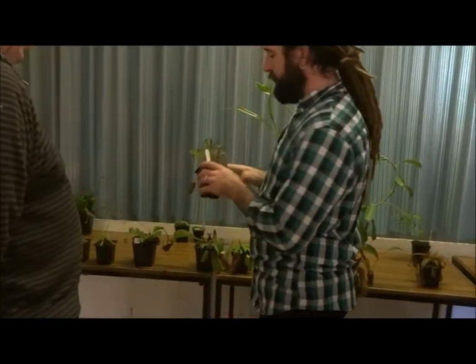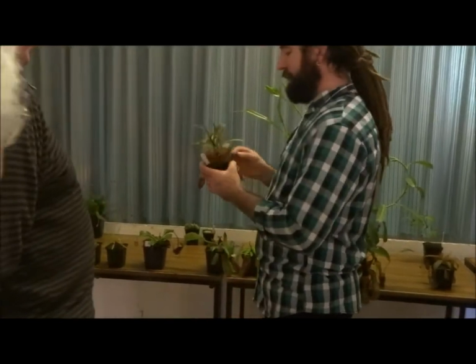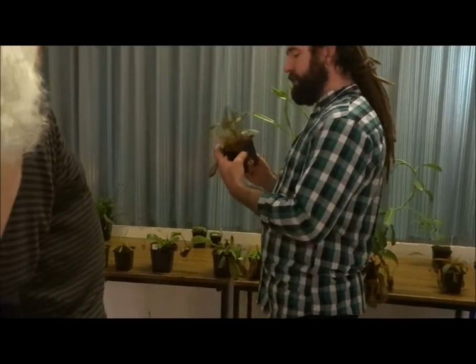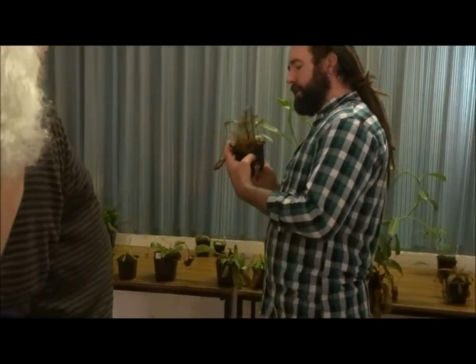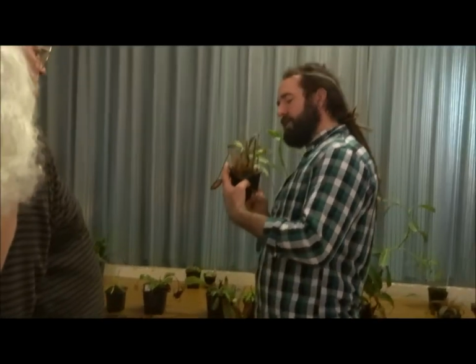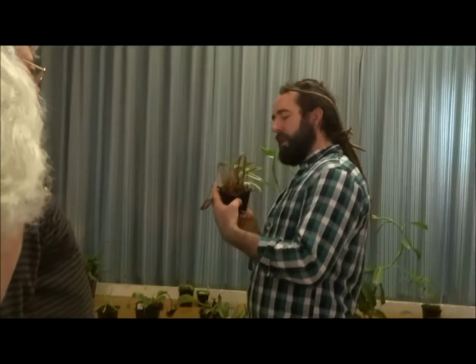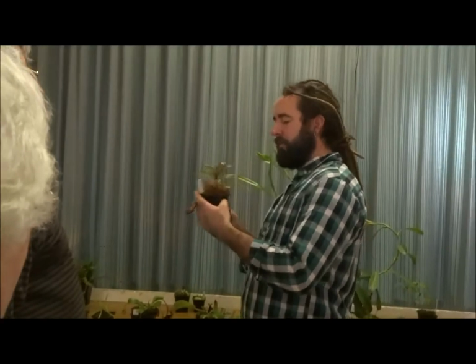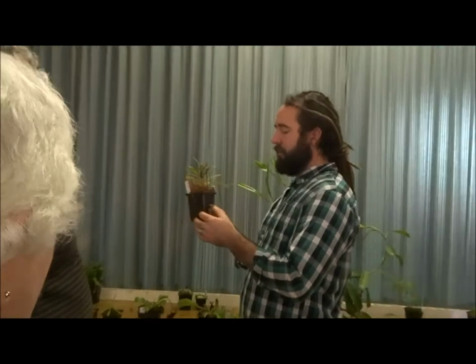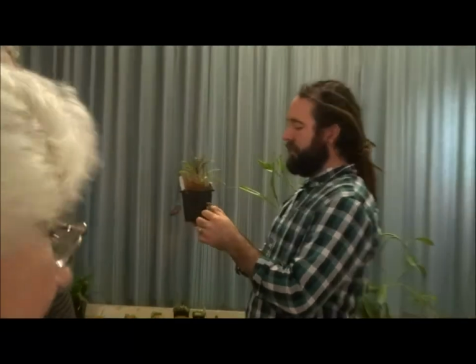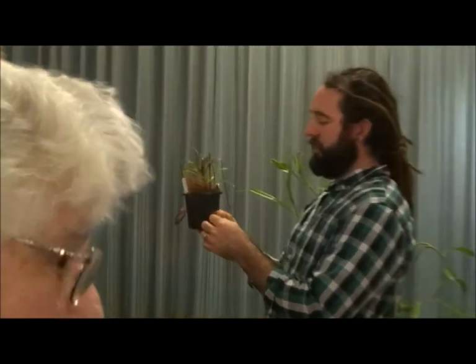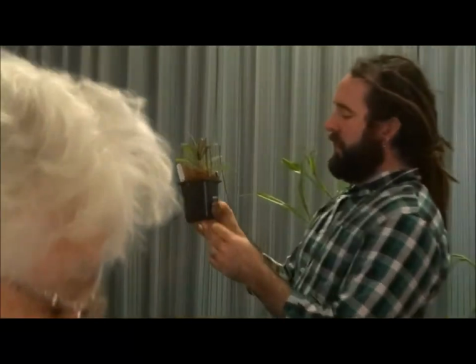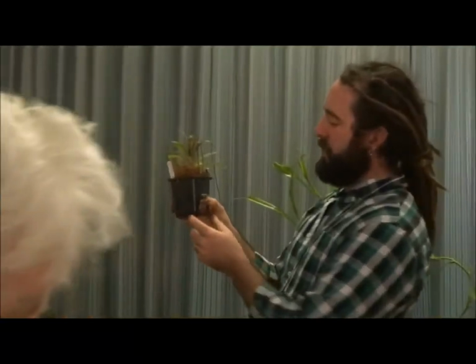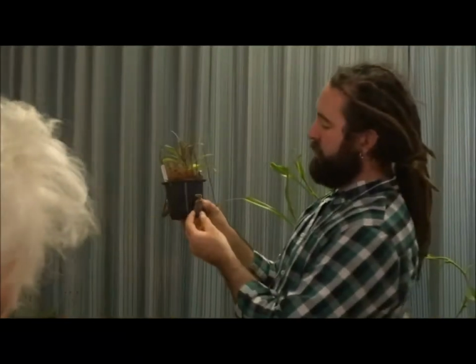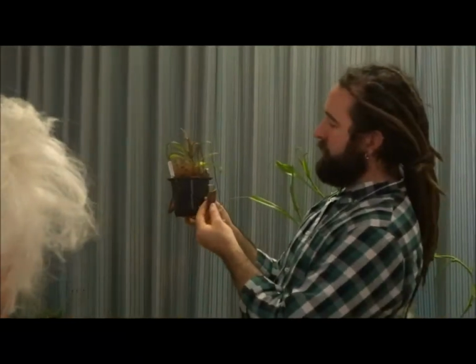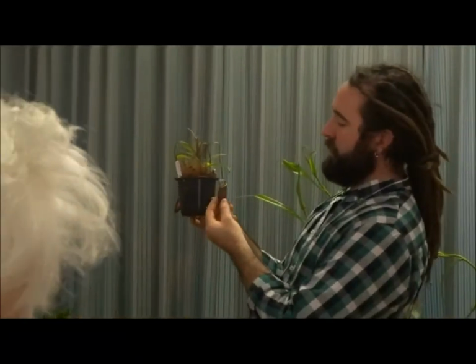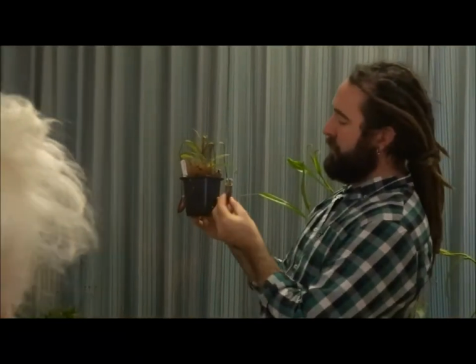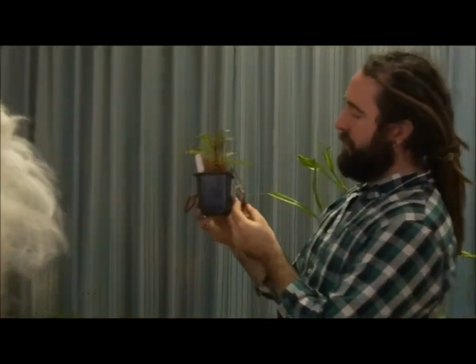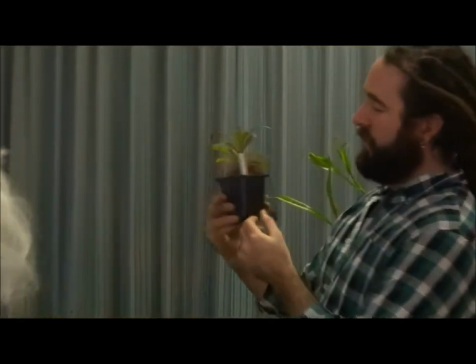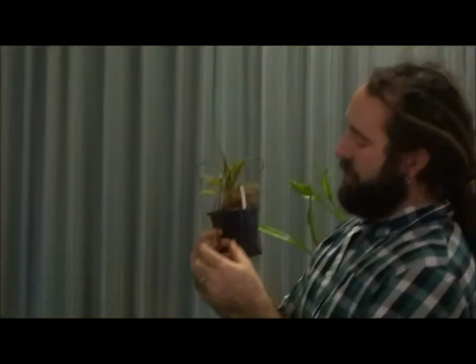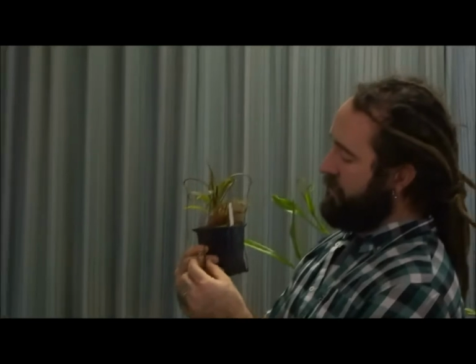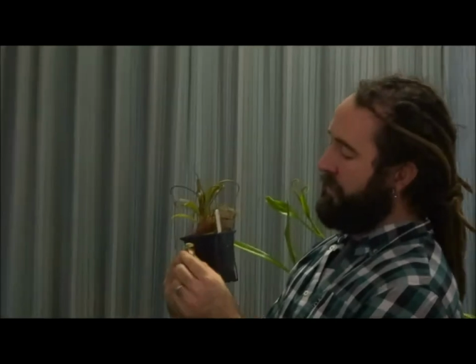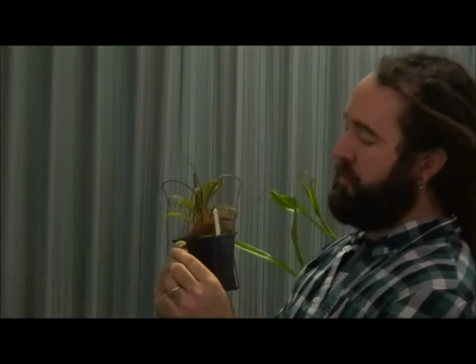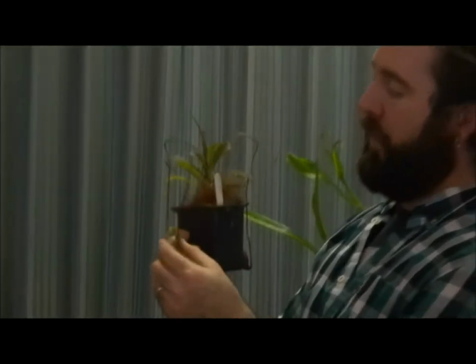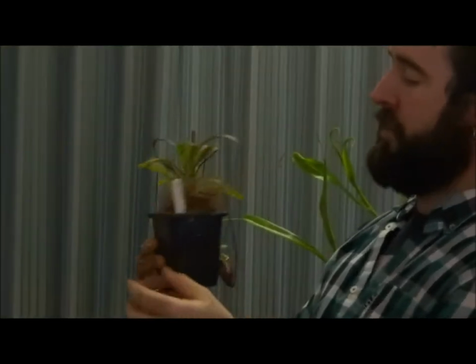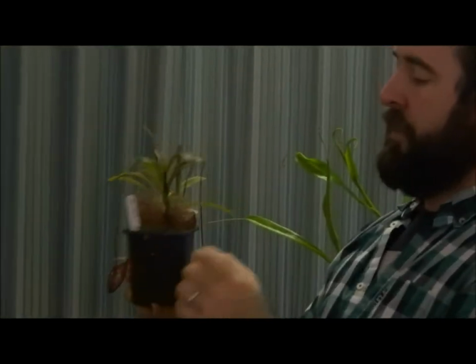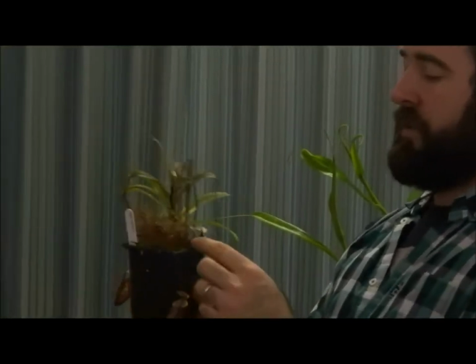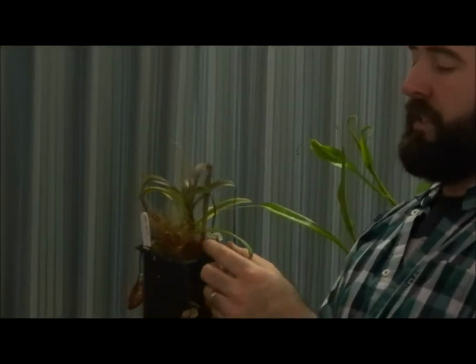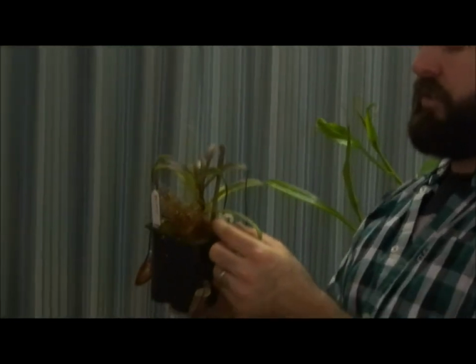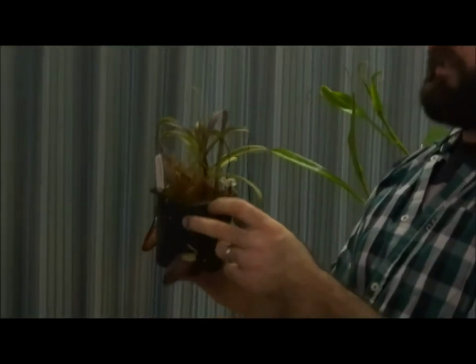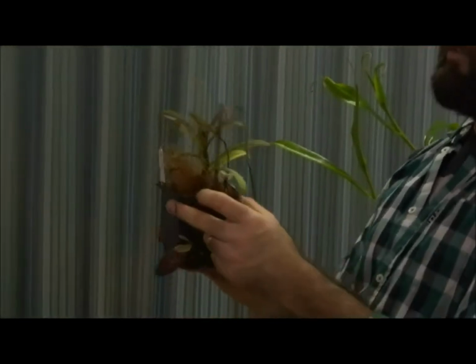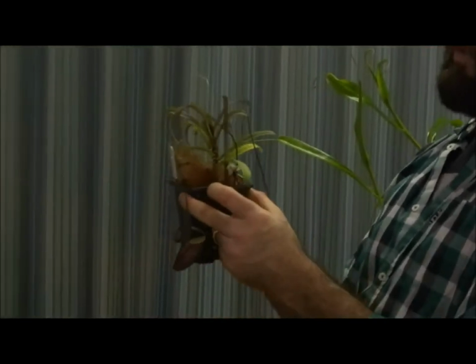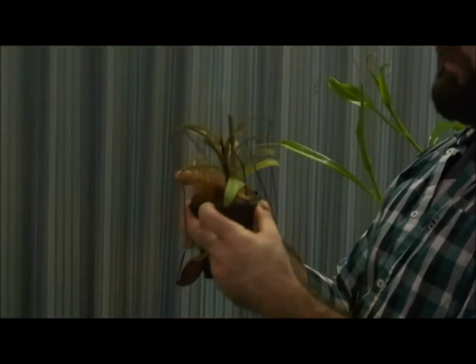This is the Glabrata. These are fully mature — these pitchers don't get any bigger than this, so it only catches very, very small flies. Nice, easy to grow species, and it's just very, very pretty.